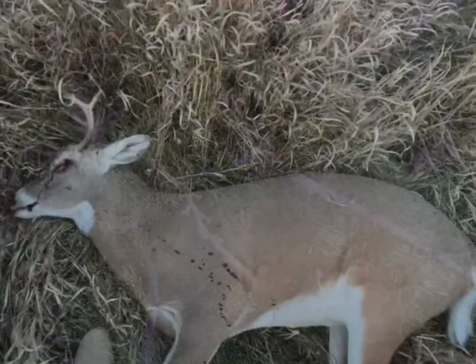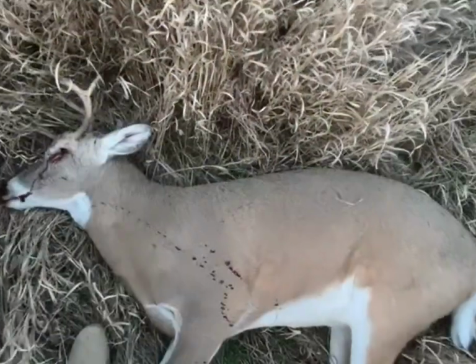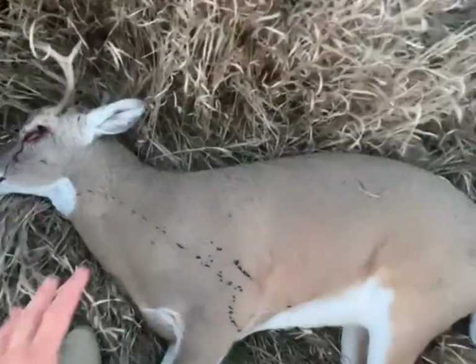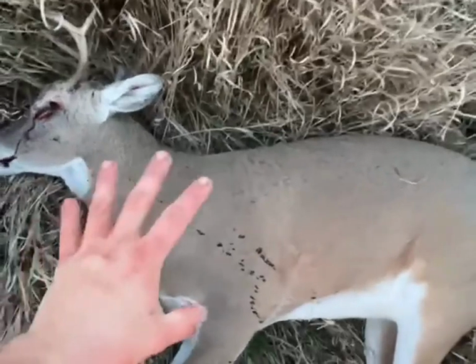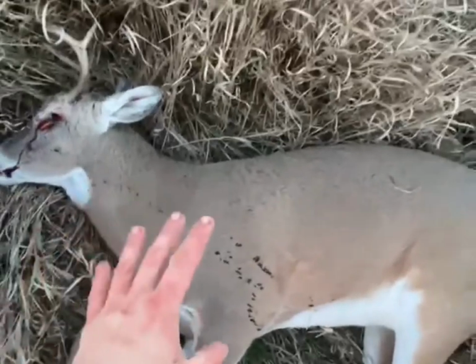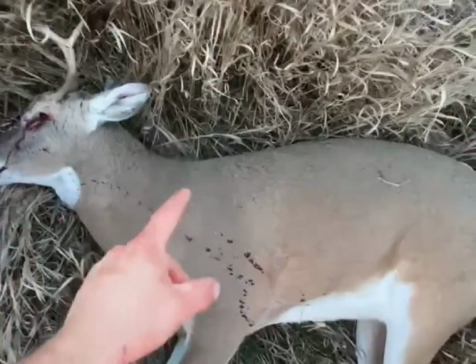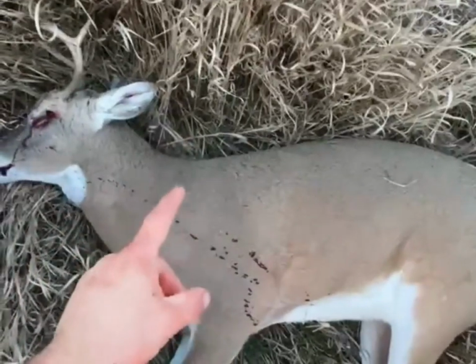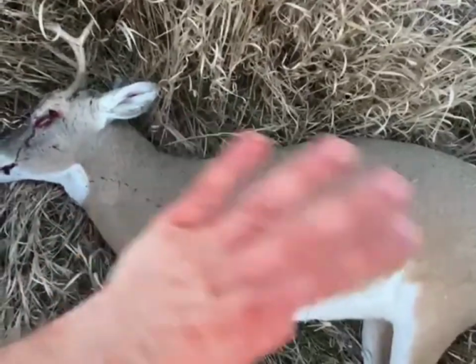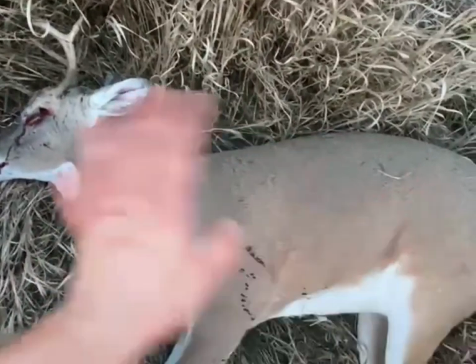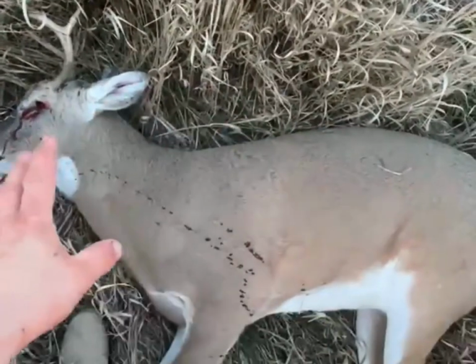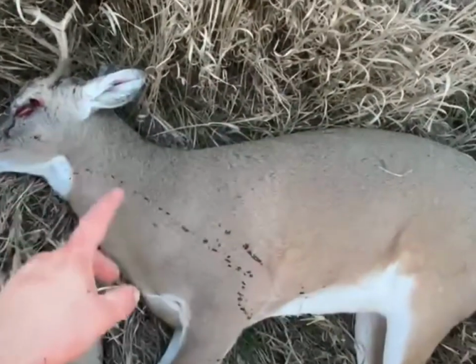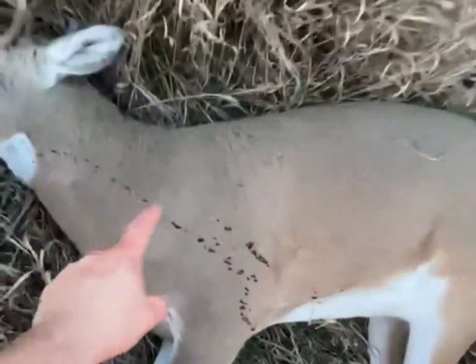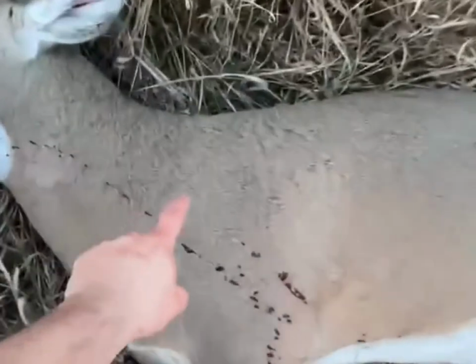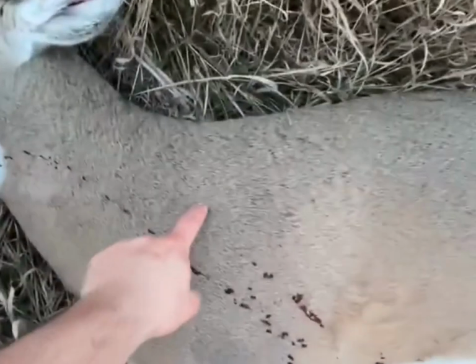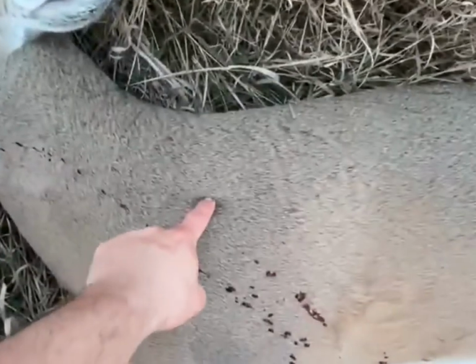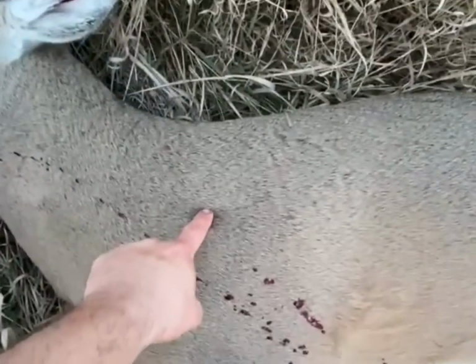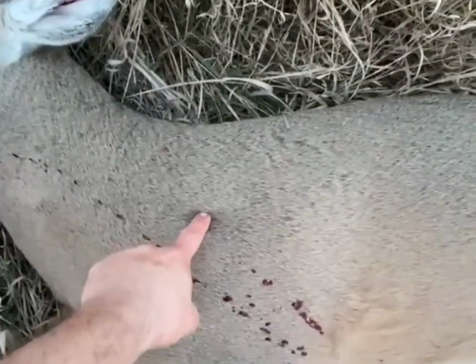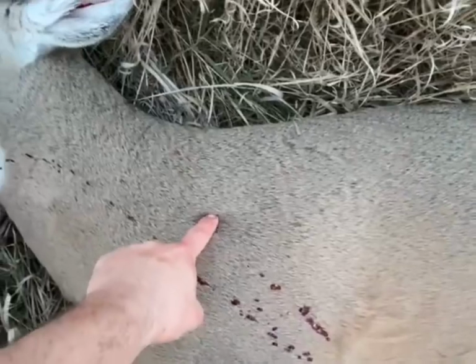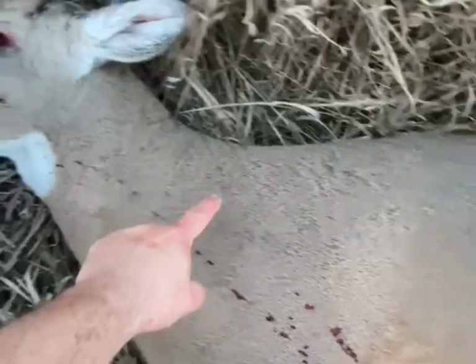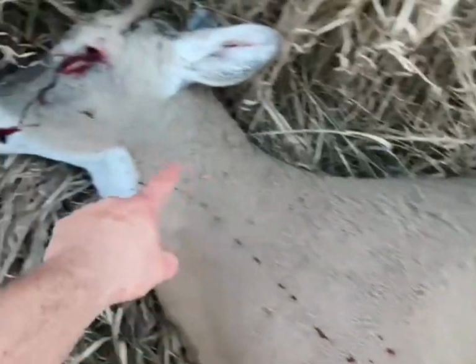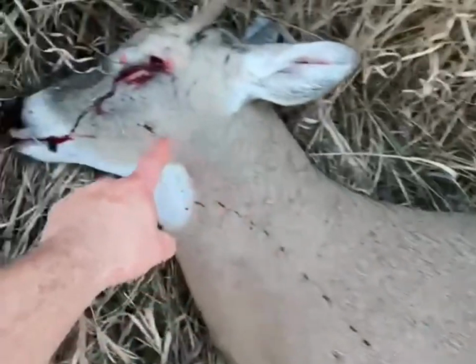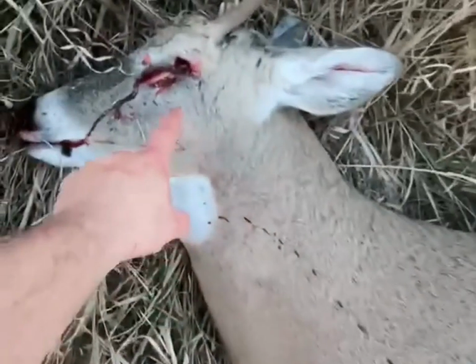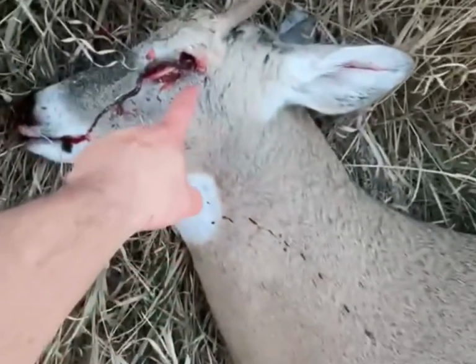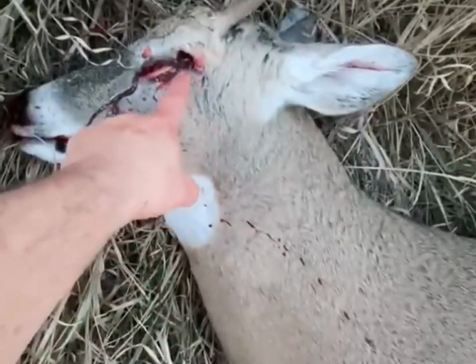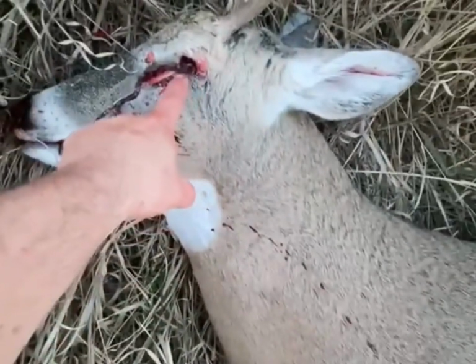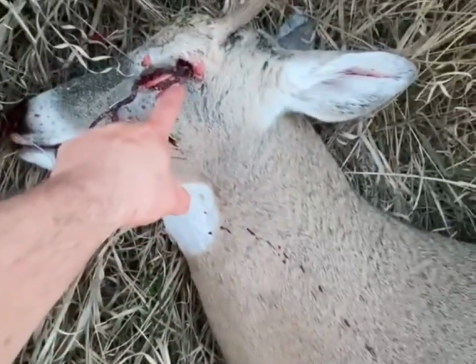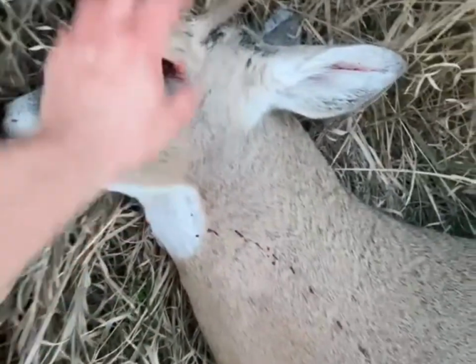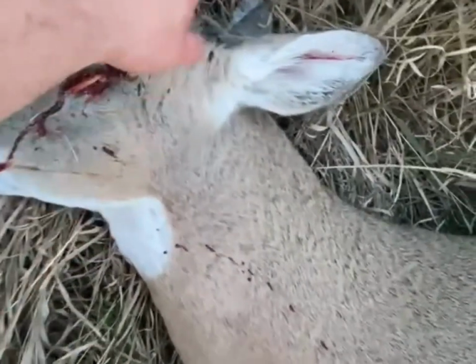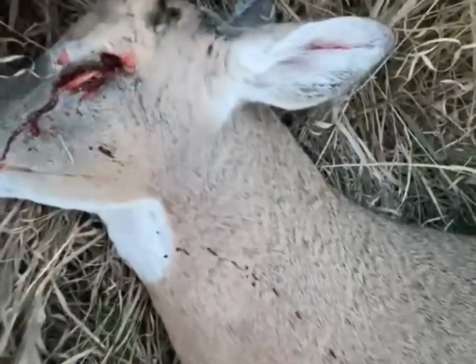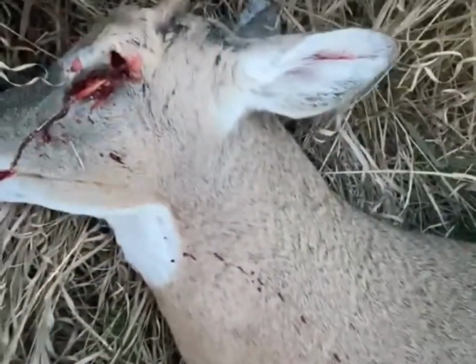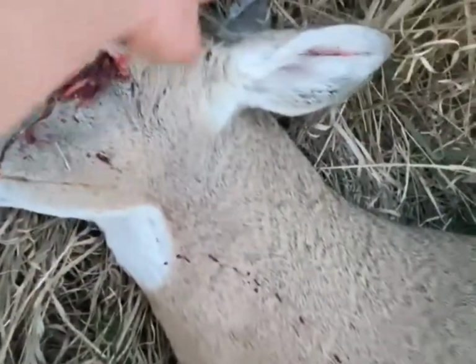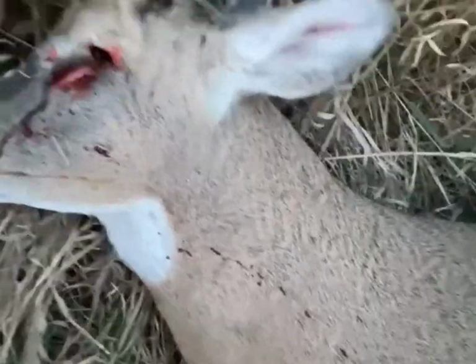Here's your educational video: A-Tips do not like brush. I was aiming right here, it broke that branch, caught him right here behind the eye — gave him a wobble-antler hit.